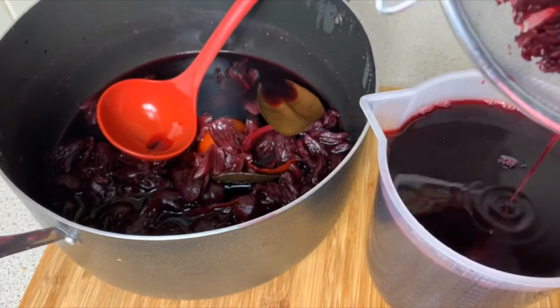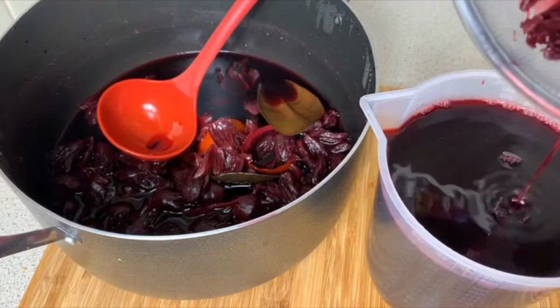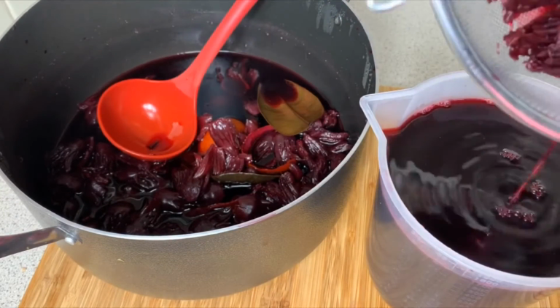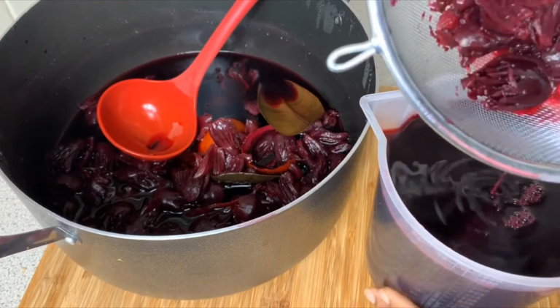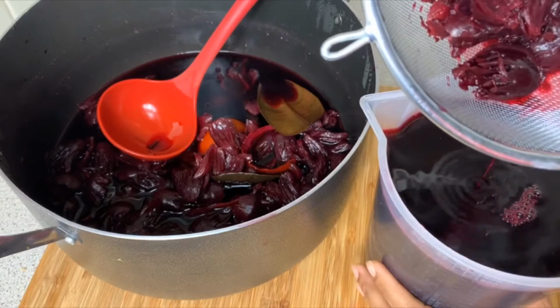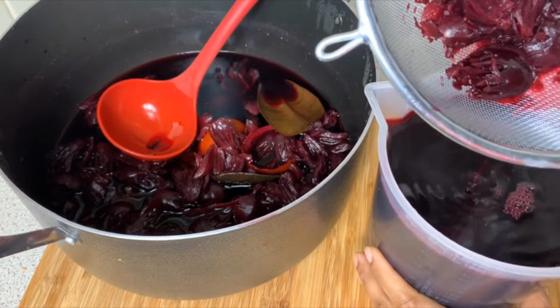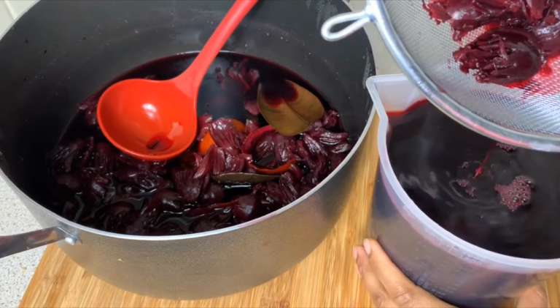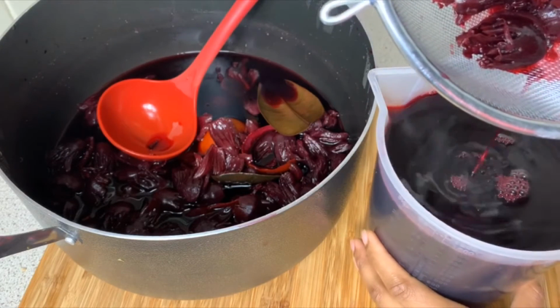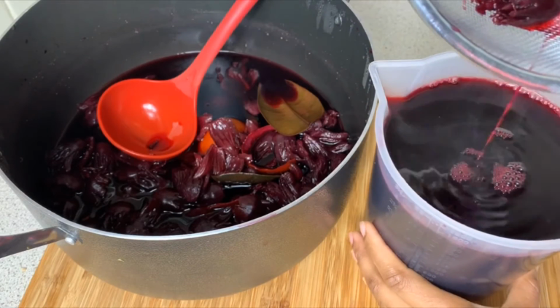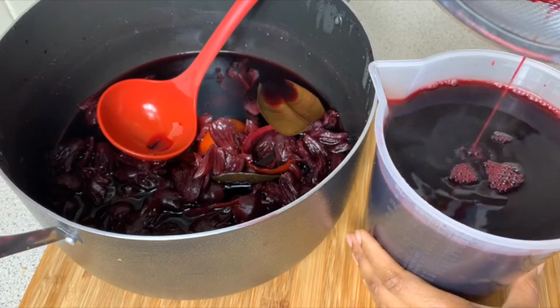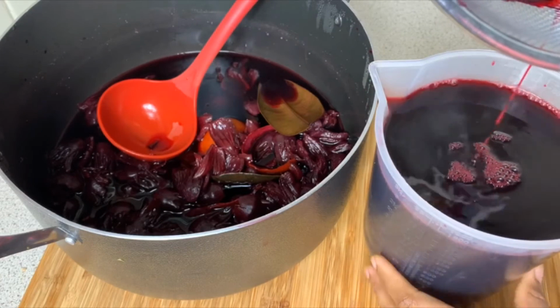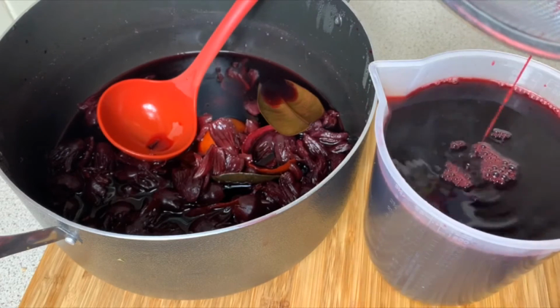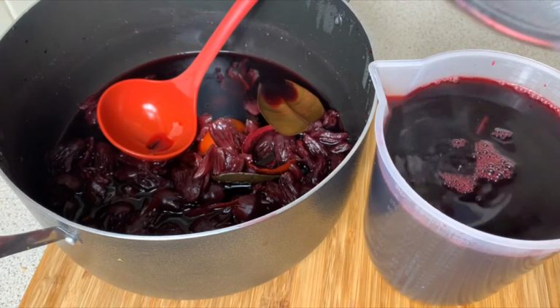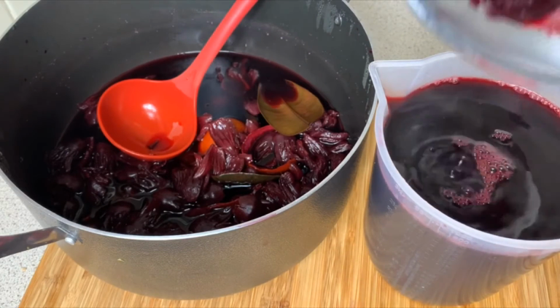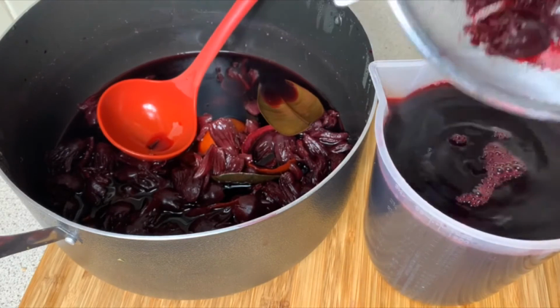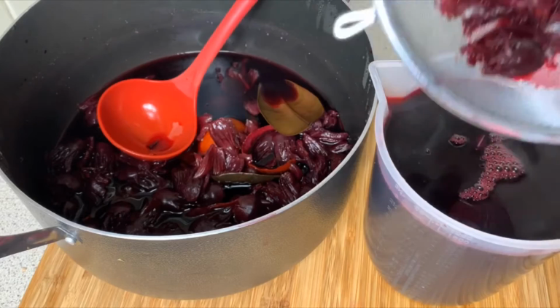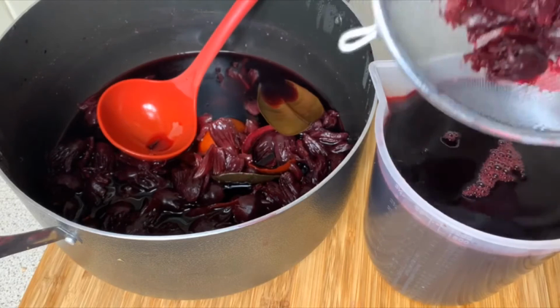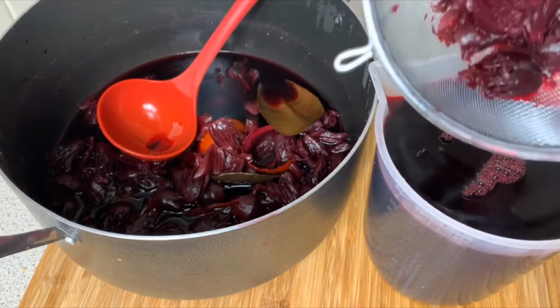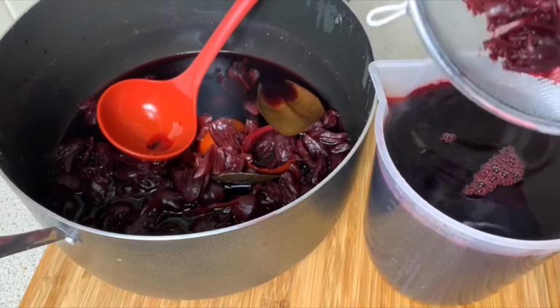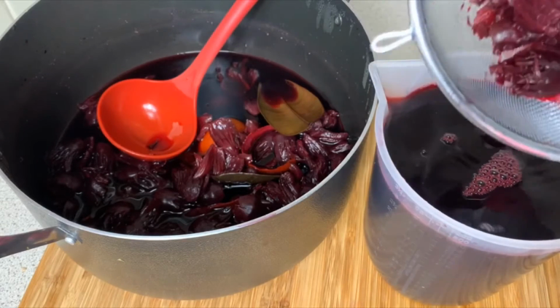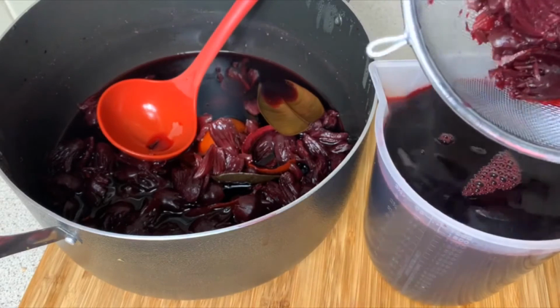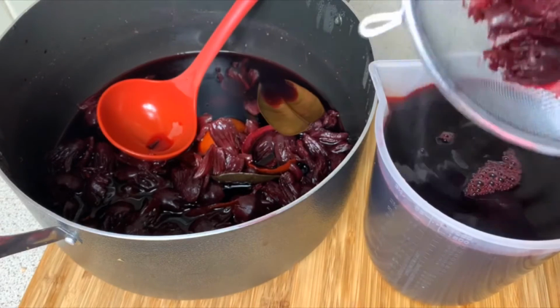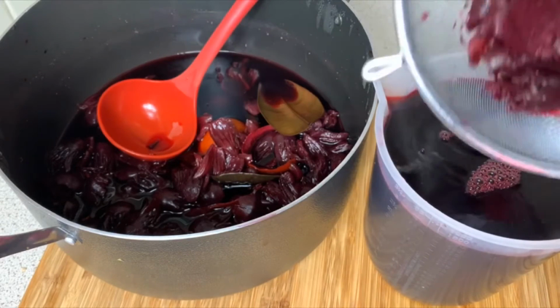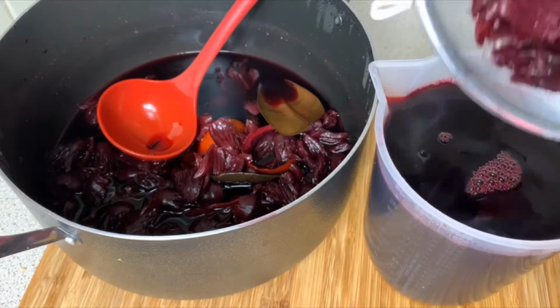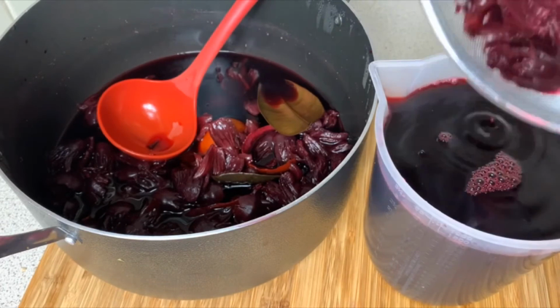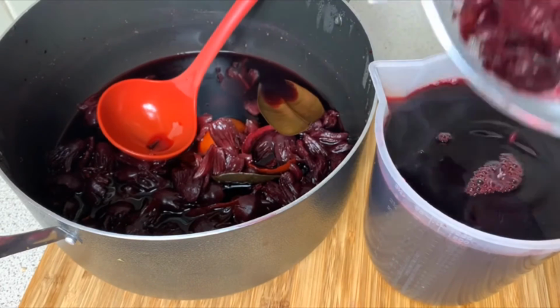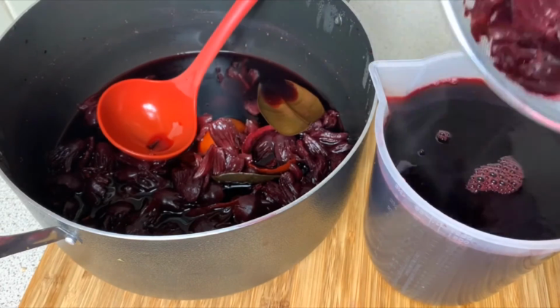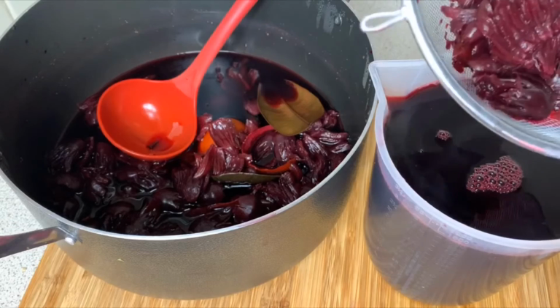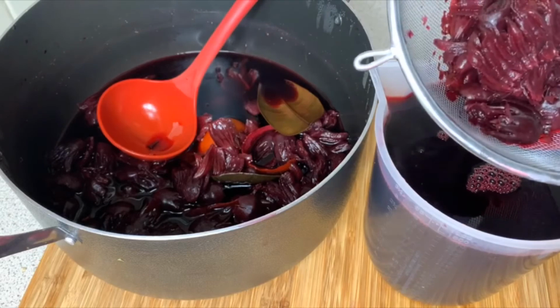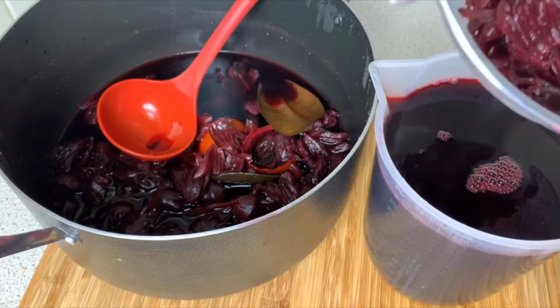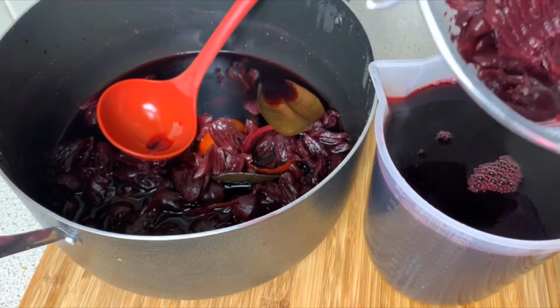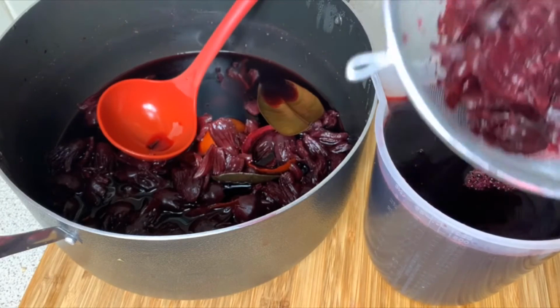This is how it is looking — do you see how nice and rich it is? I'm going to strain all of it and then come back when I'm all done.